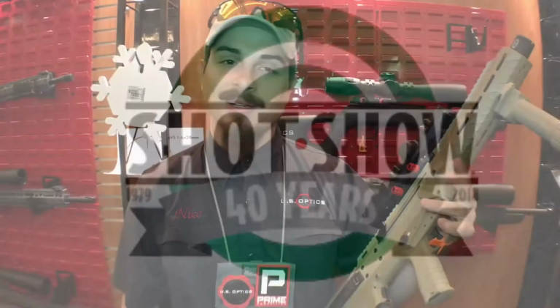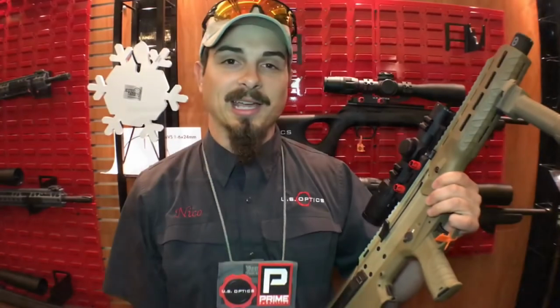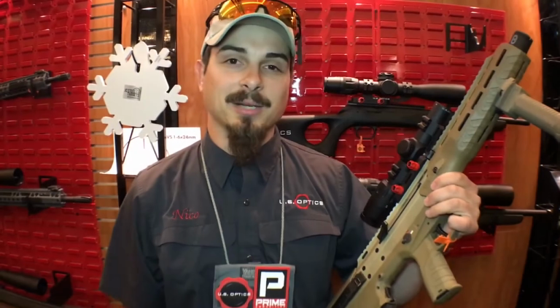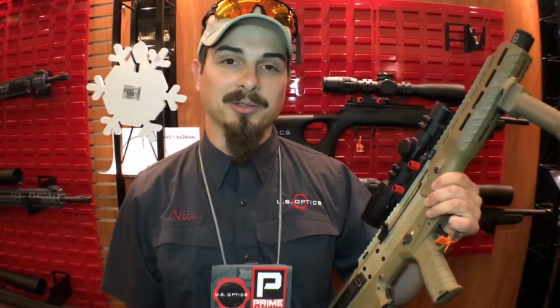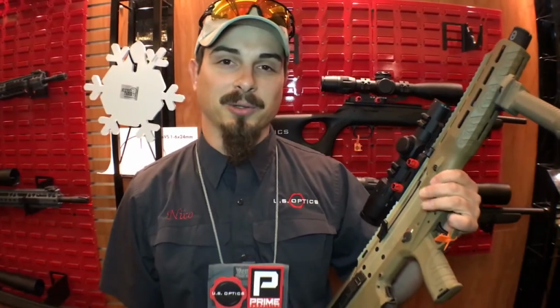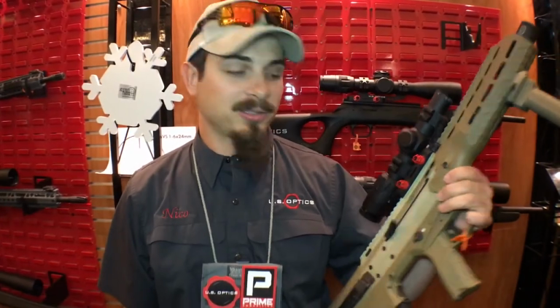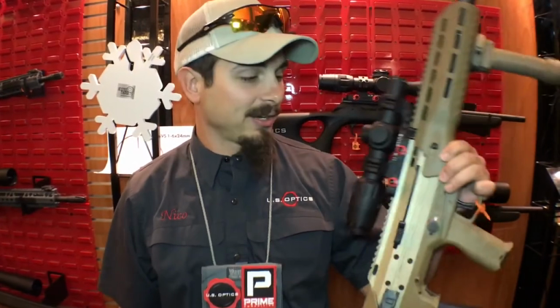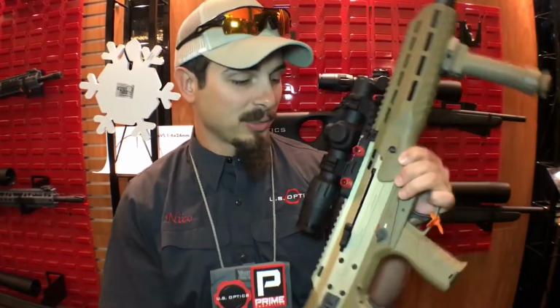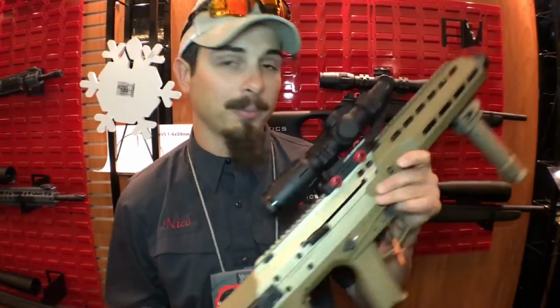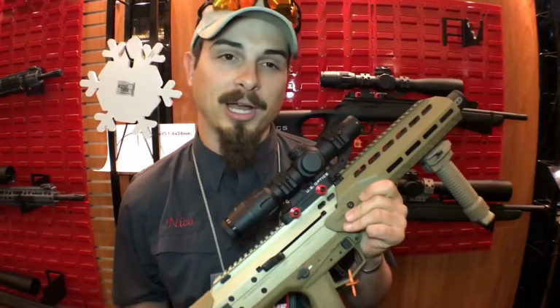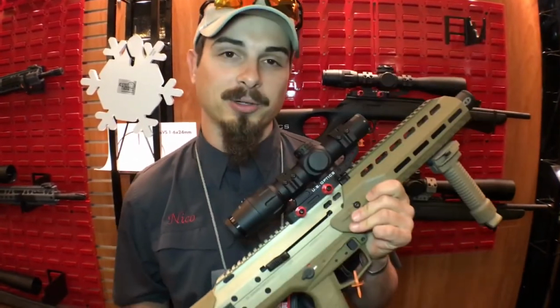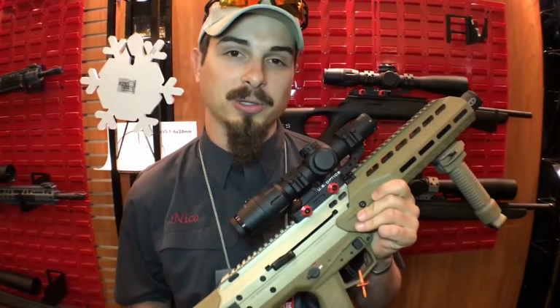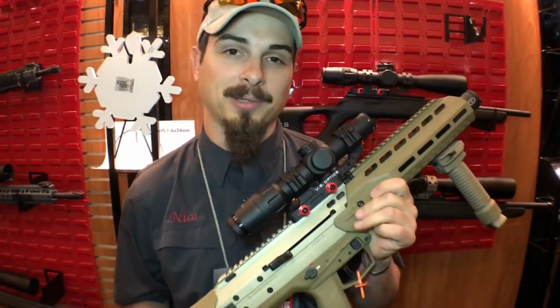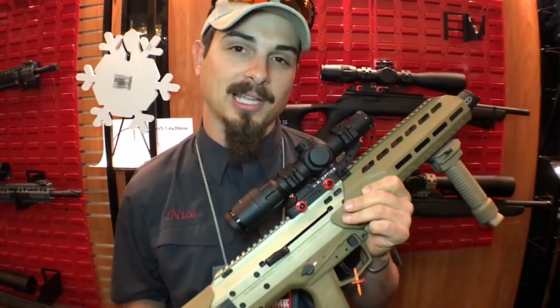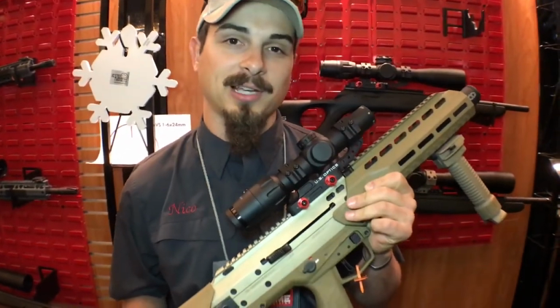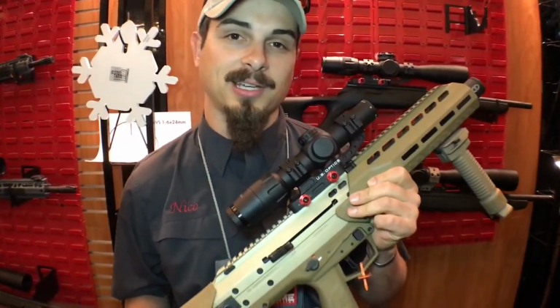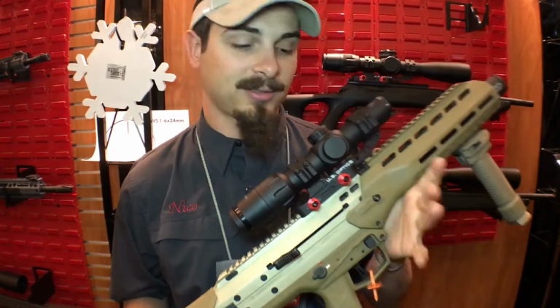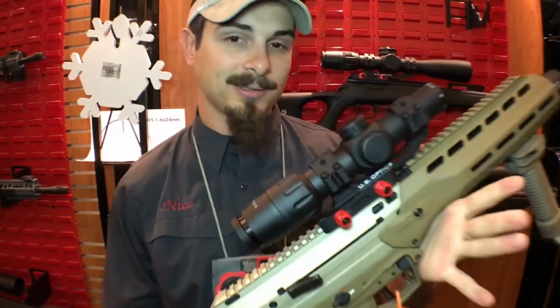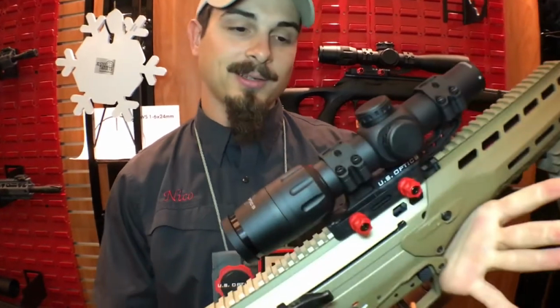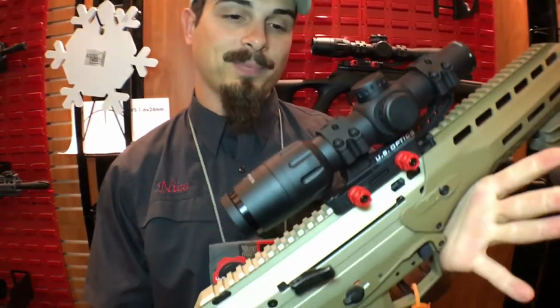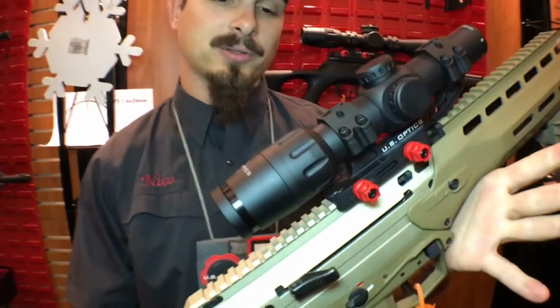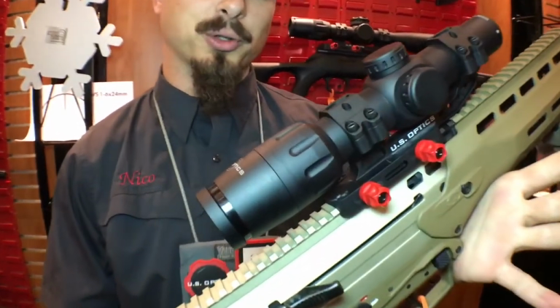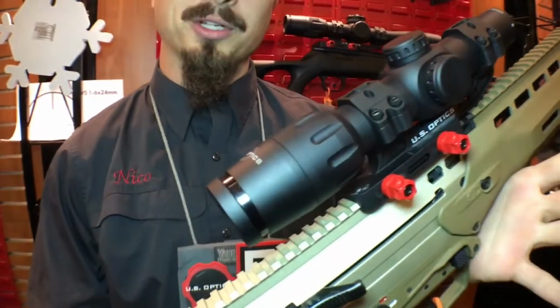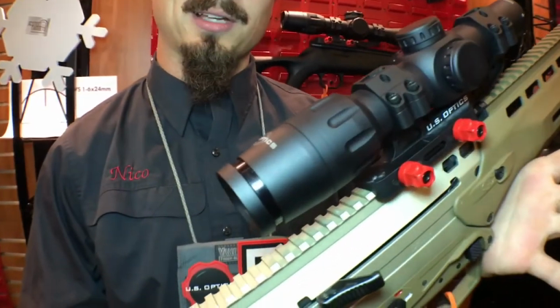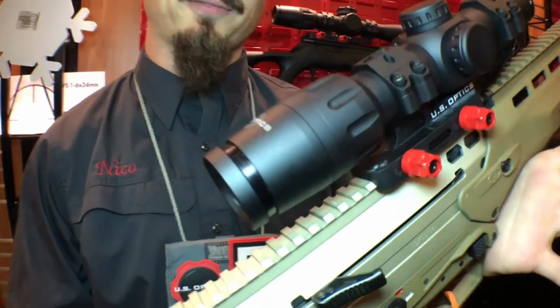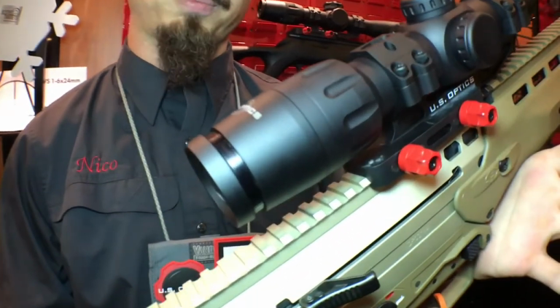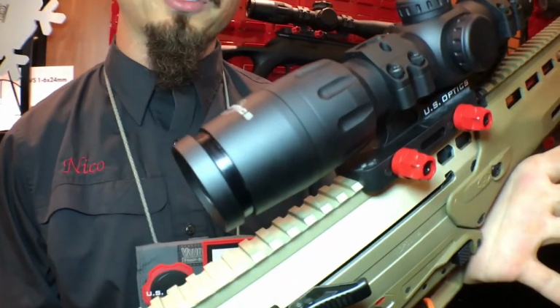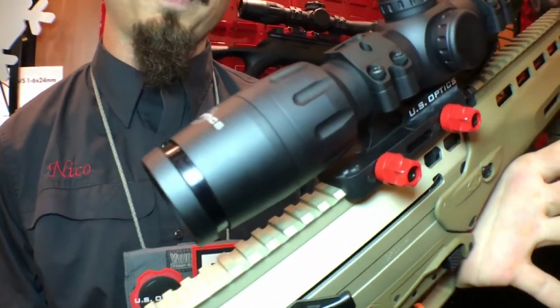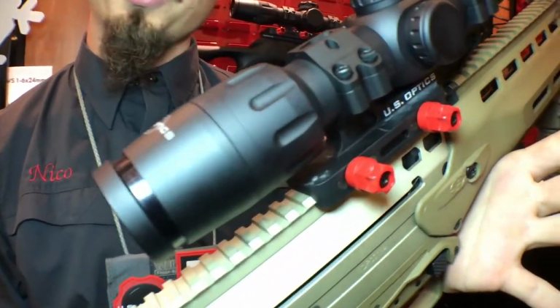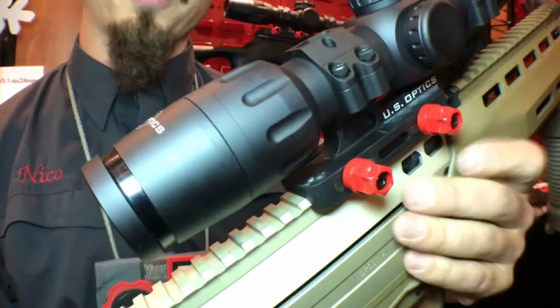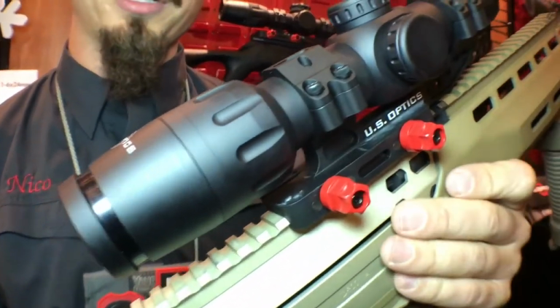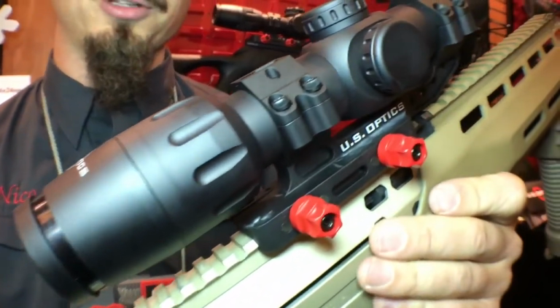Hey guys, I'm Nico Detour. Today we got our brand new US Optics SVS 6. It's a true 1-6 second focal plane scope, 34mm tube.